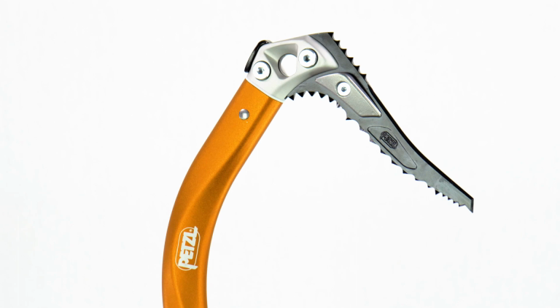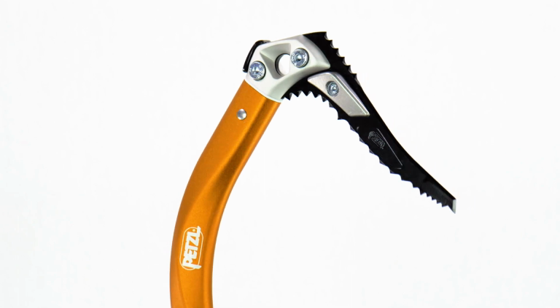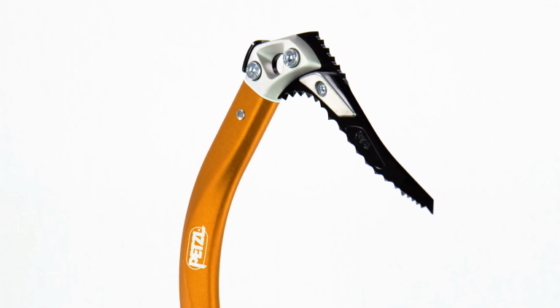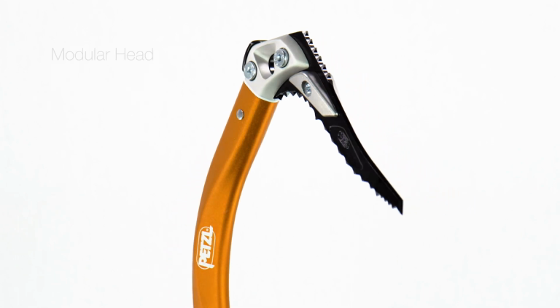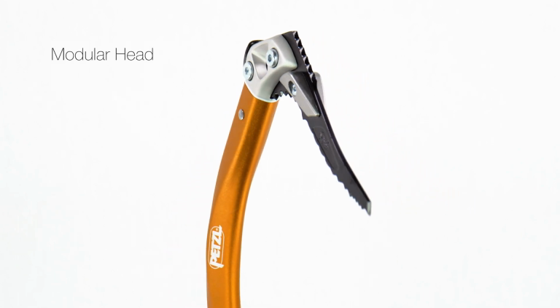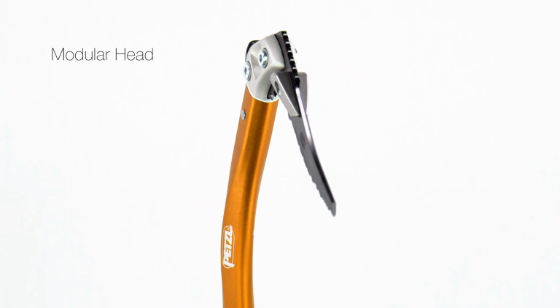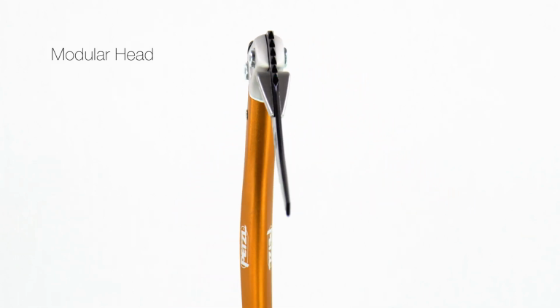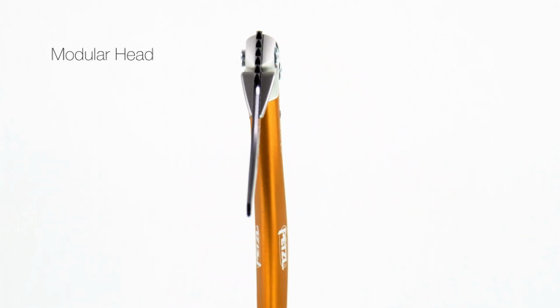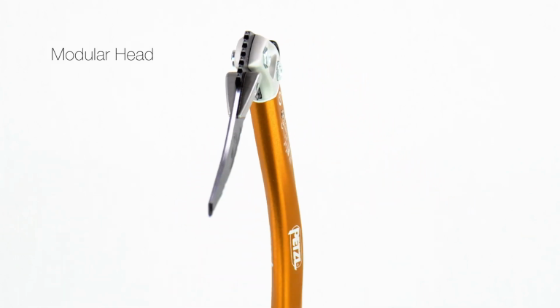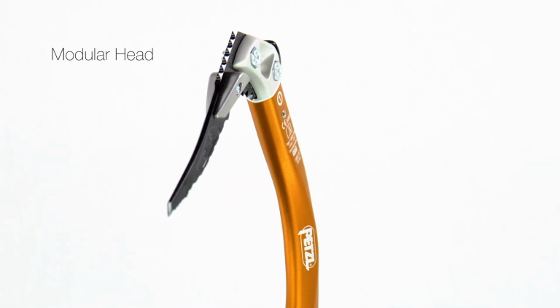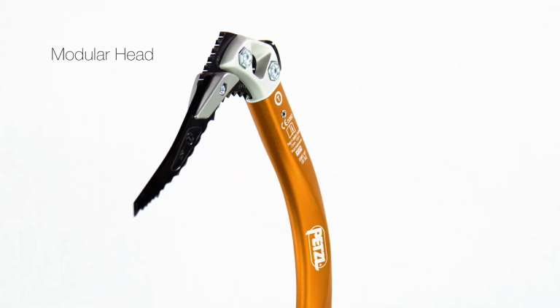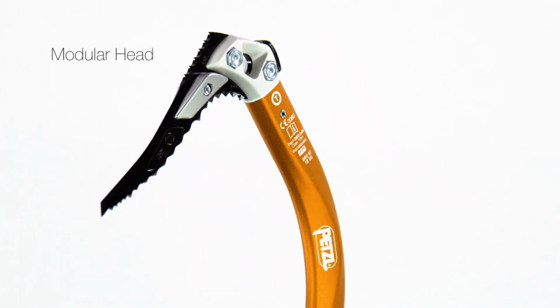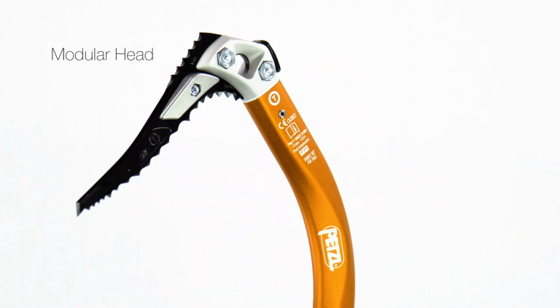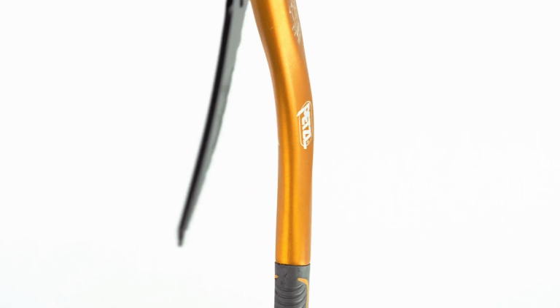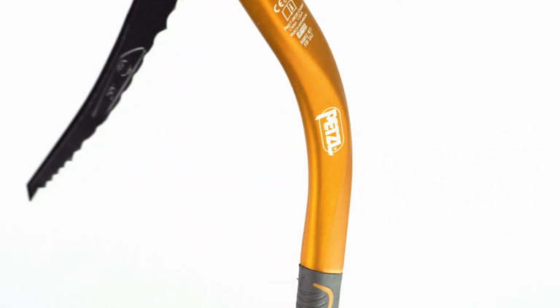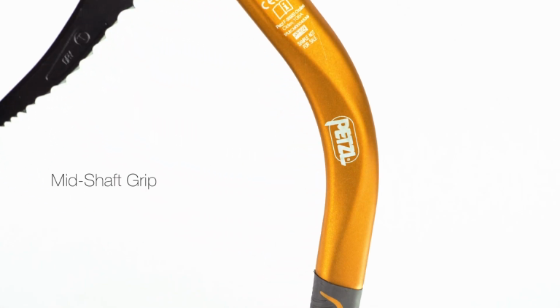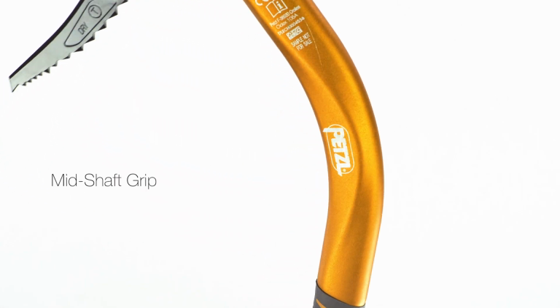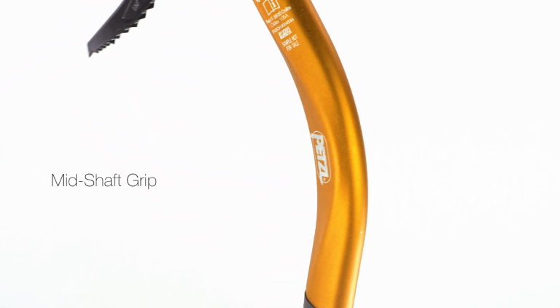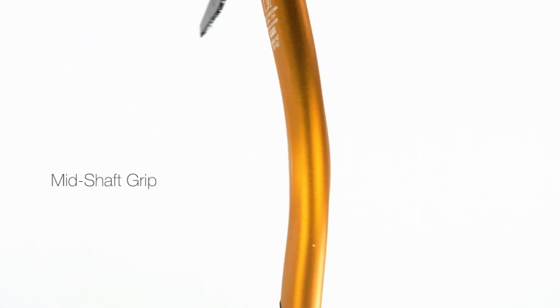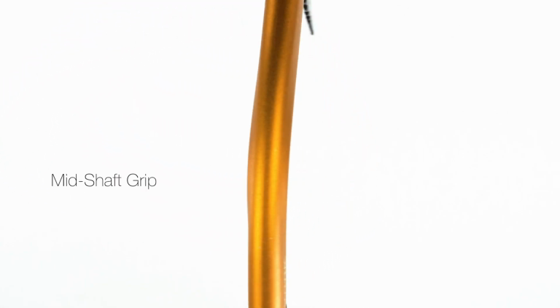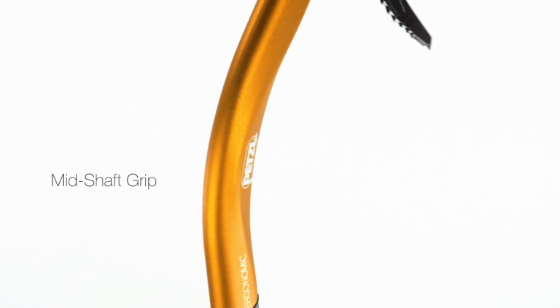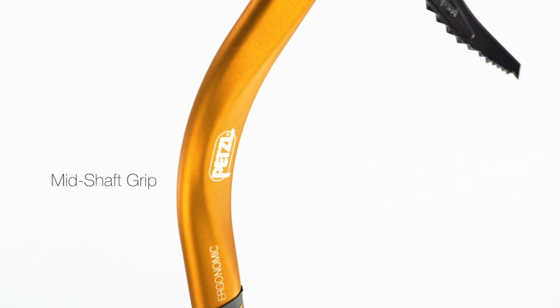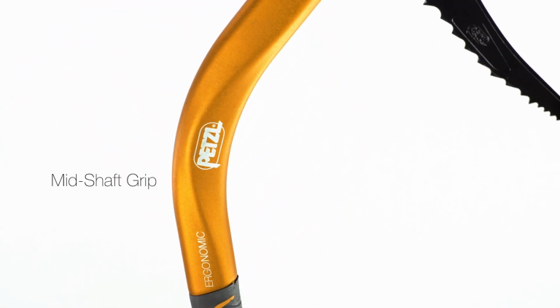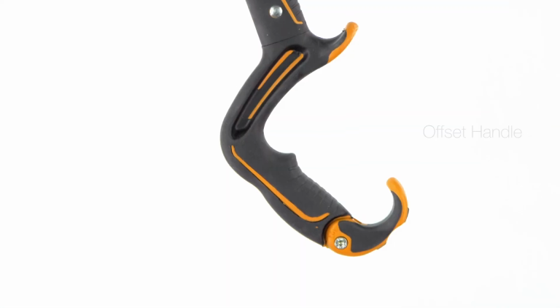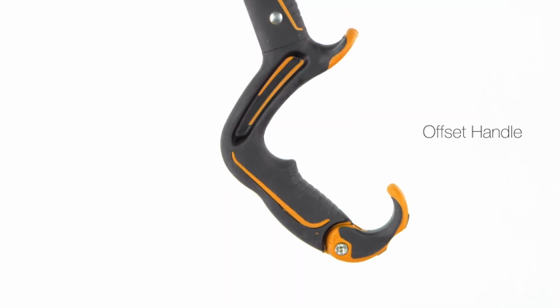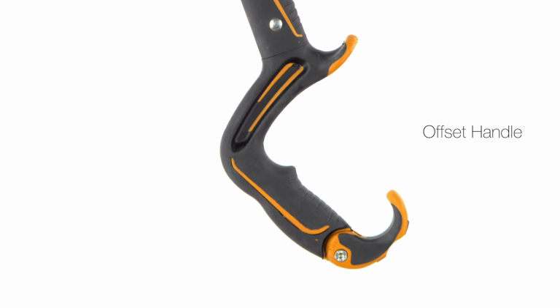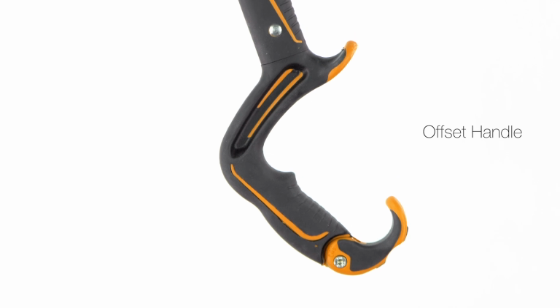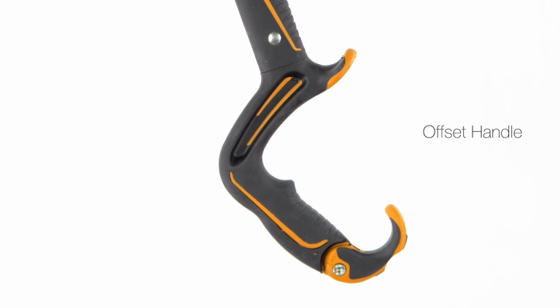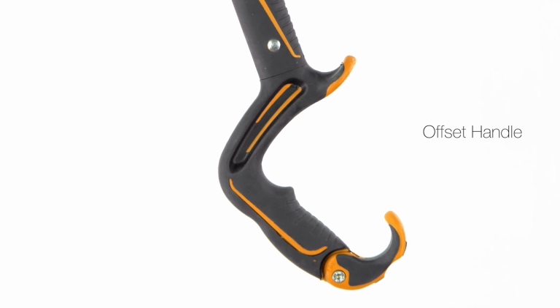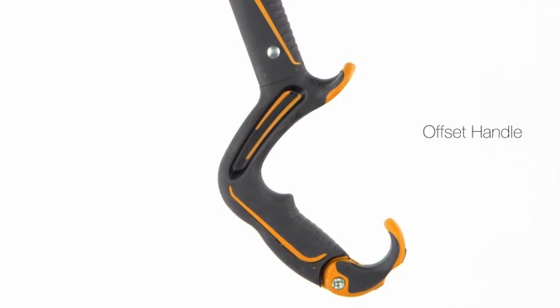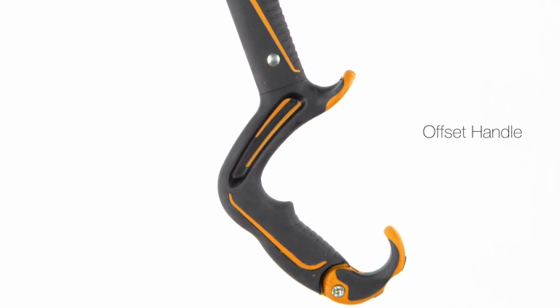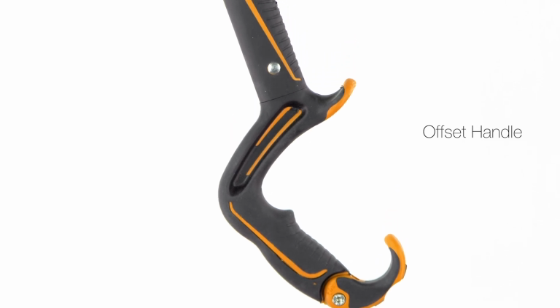The Ergonomic features a modular head that is compatible with a wide range of picks and accessories, a hydroformed shaft with a rubber overmolded grip that helps extend your reach, and an offset handle that keeps your wrist in a natural position to reduce fatigue.